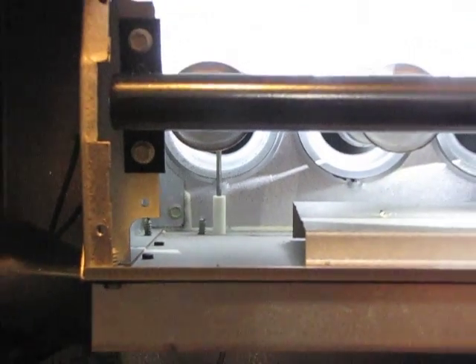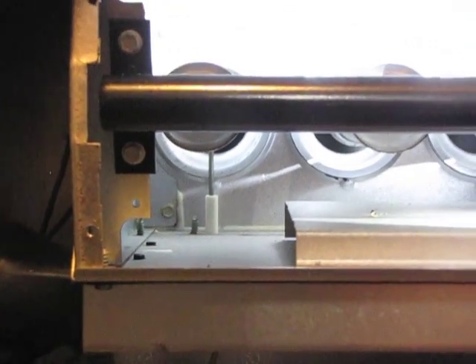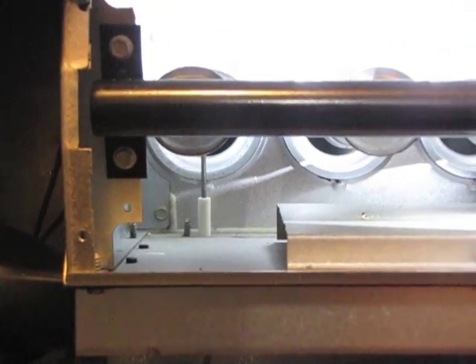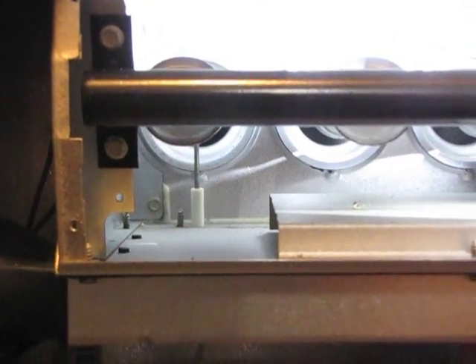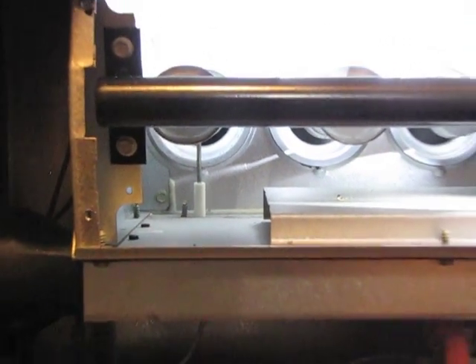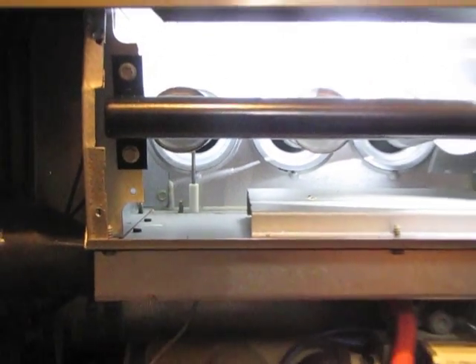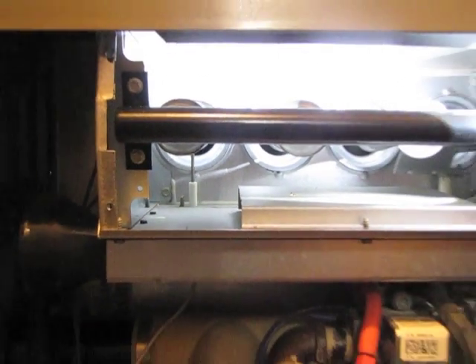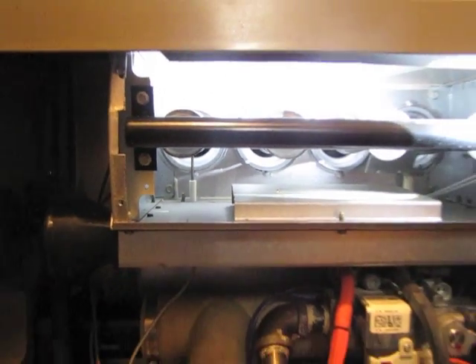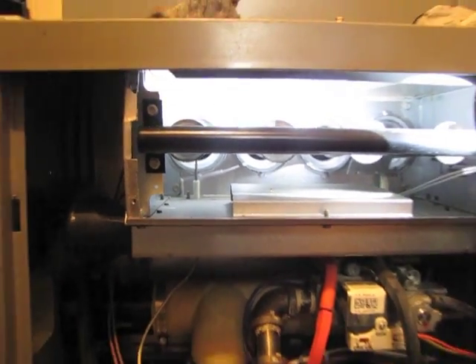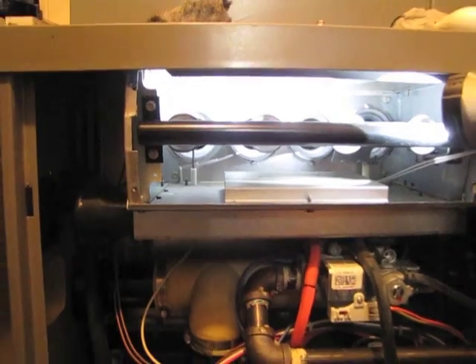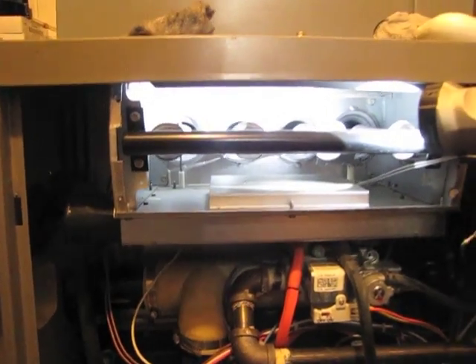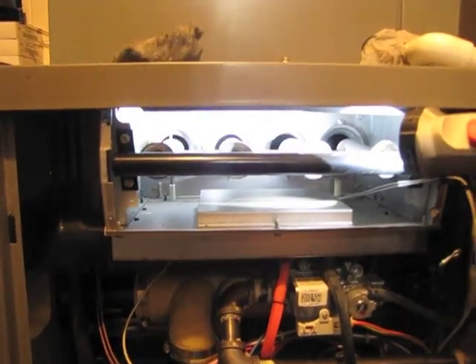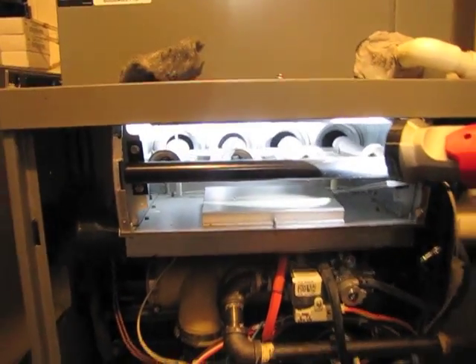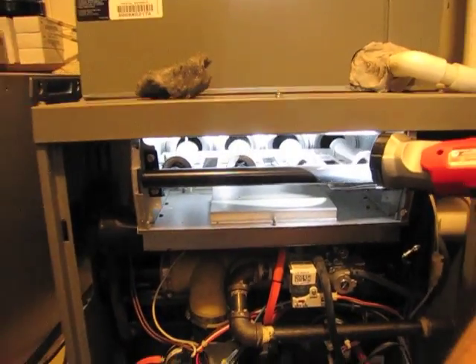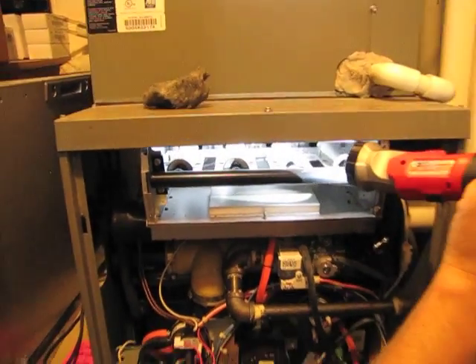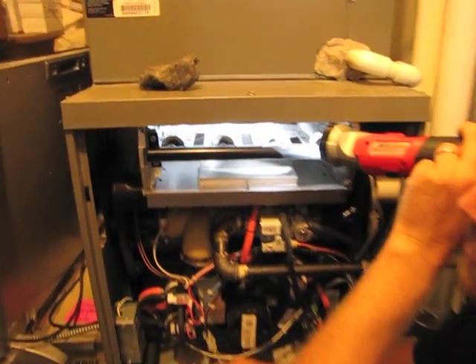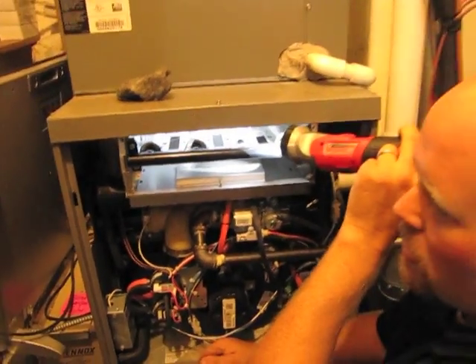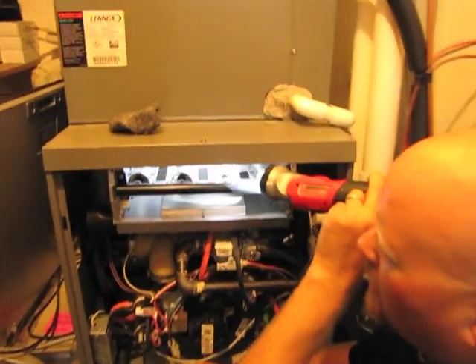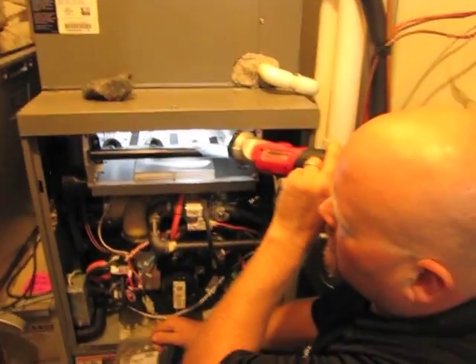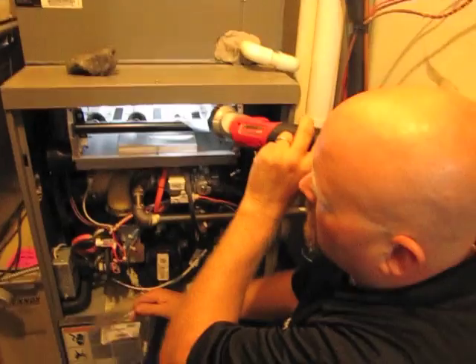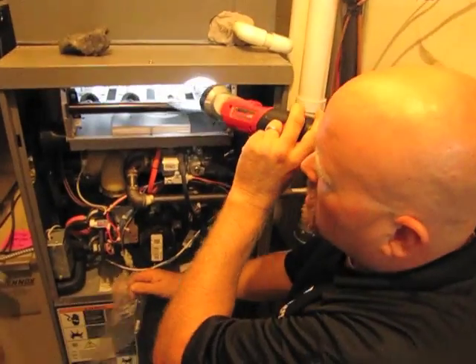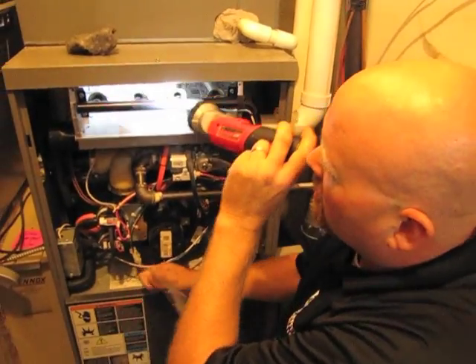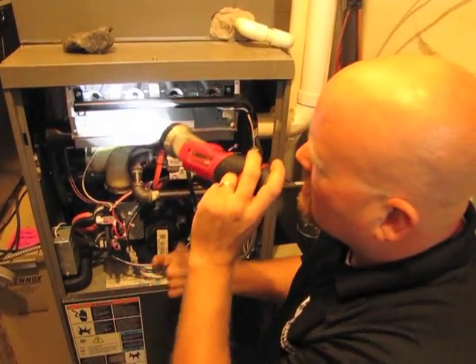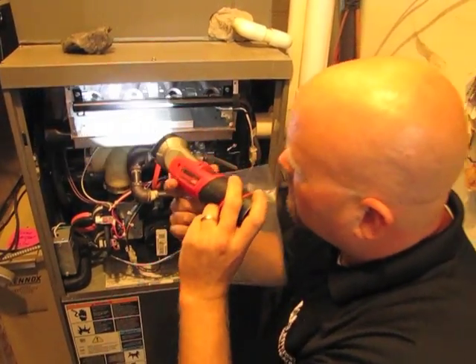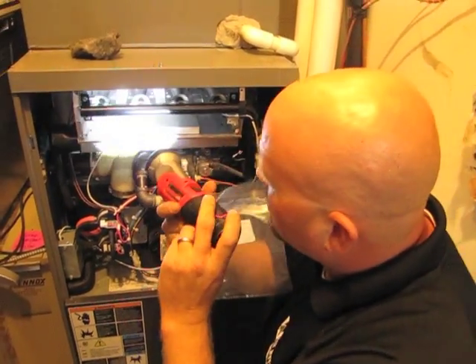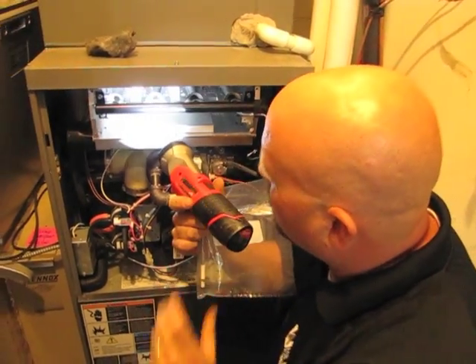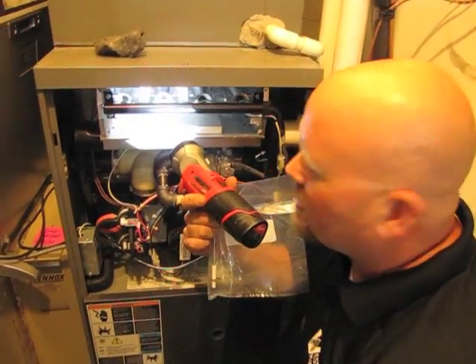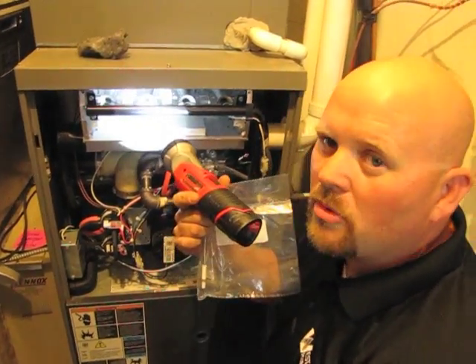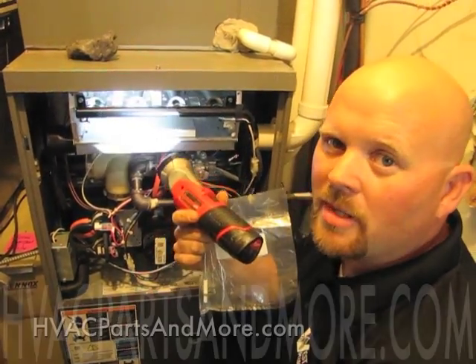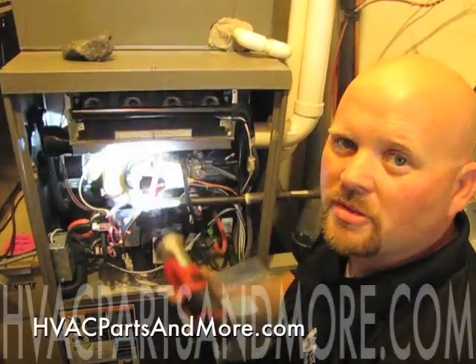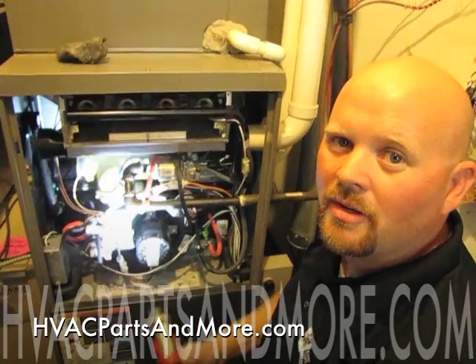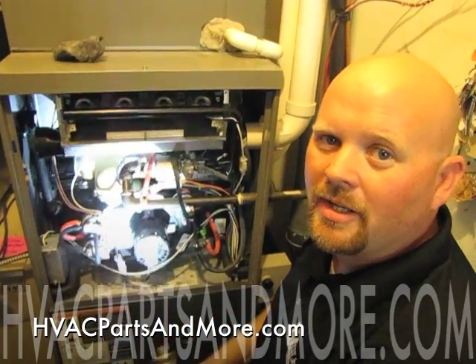A symptom of a dirty flame sensor is the ignition will take place, it'll last for about 15 seconds, and then the burner will go out. So if that's a symptom of your G71, you need to pull that flame sensor out and clean it off.